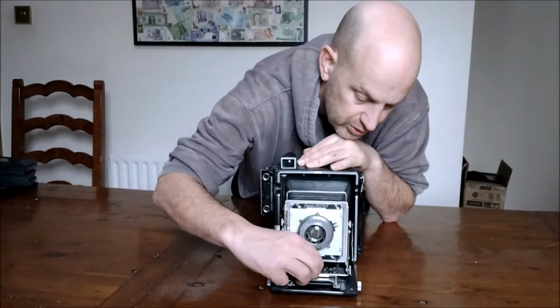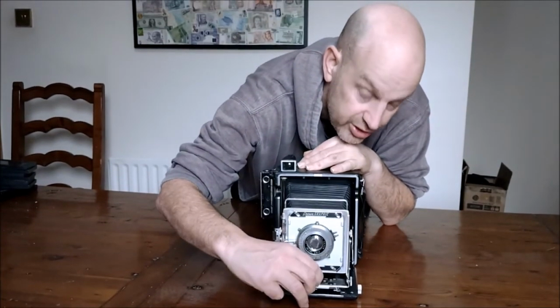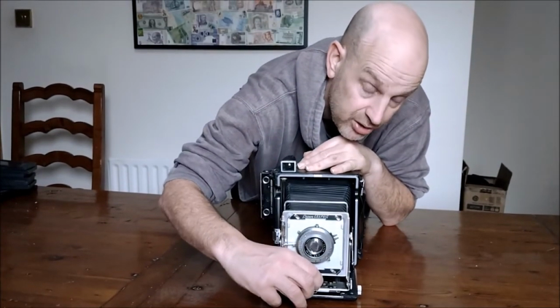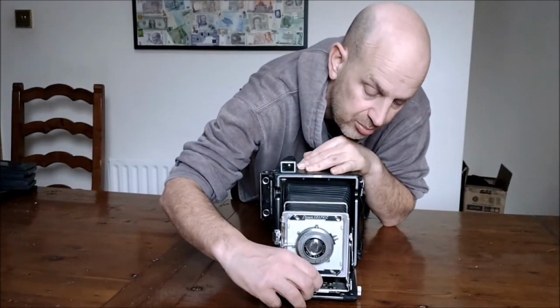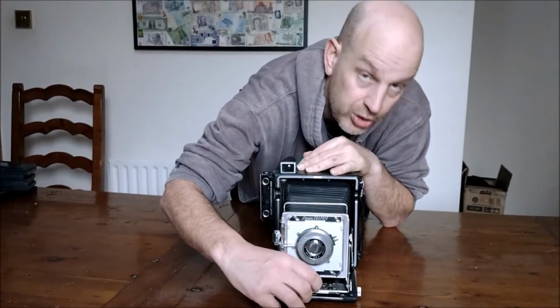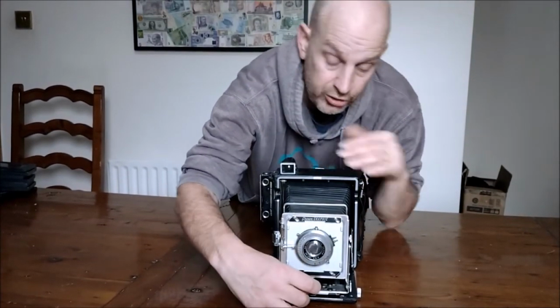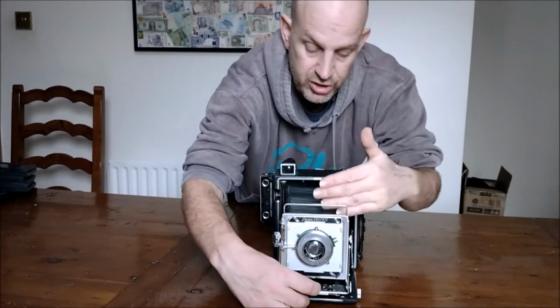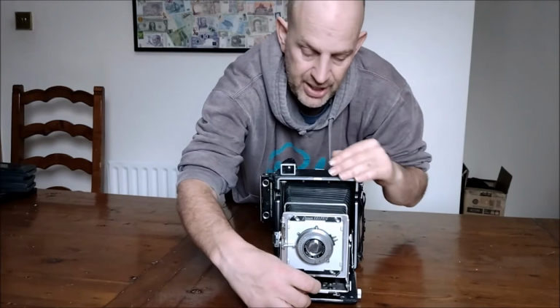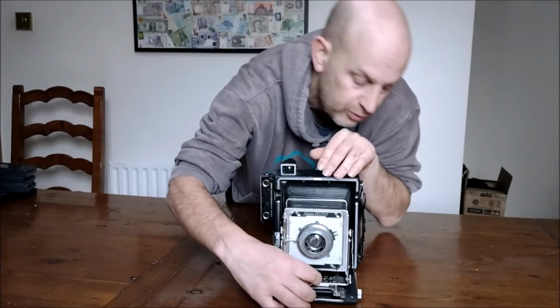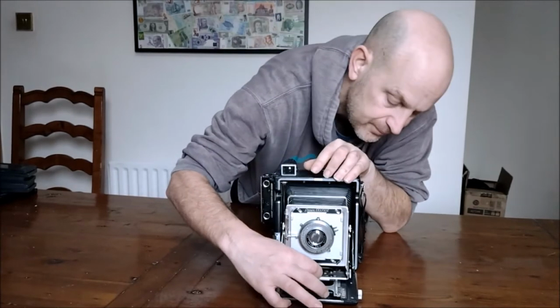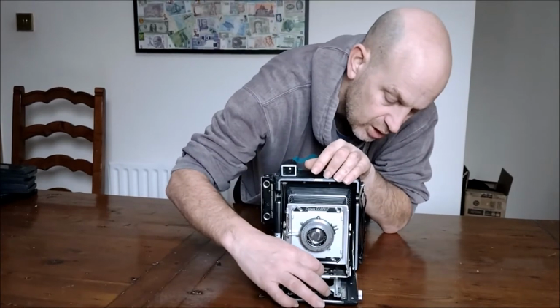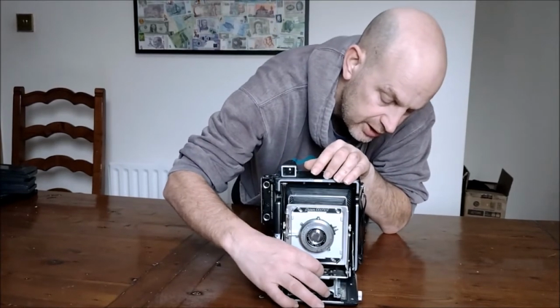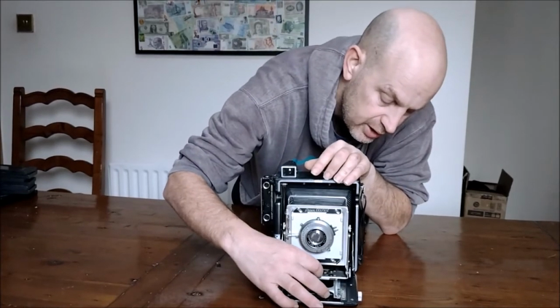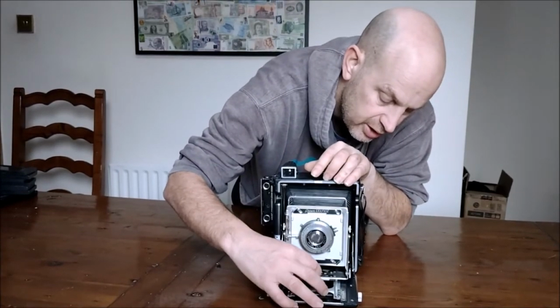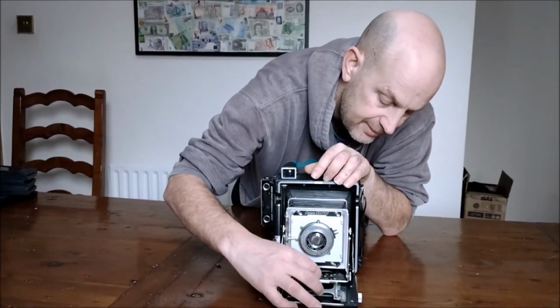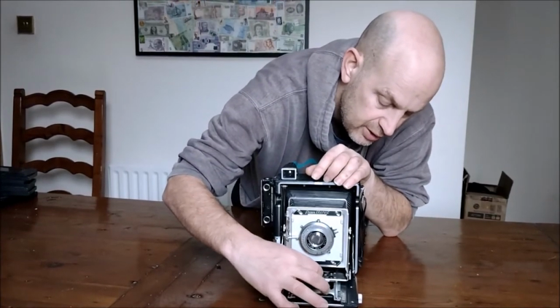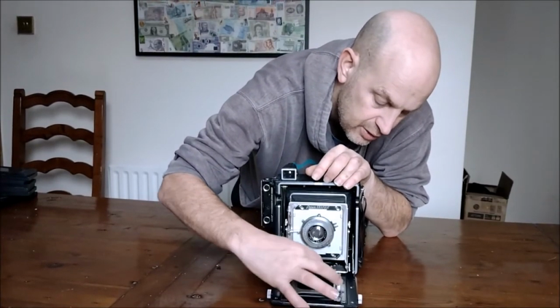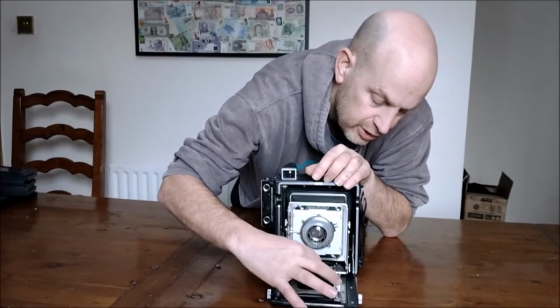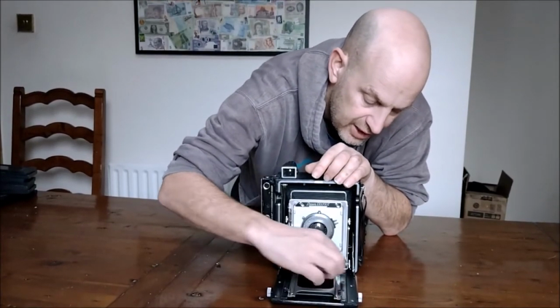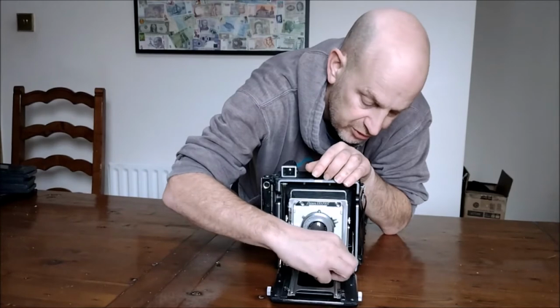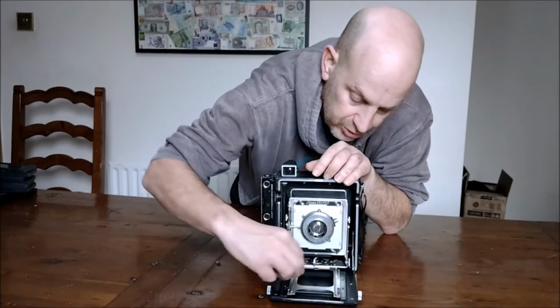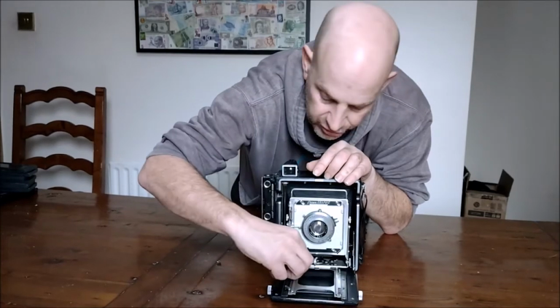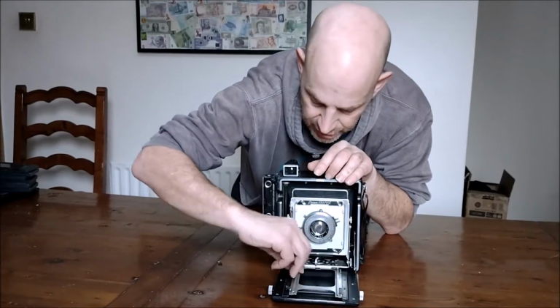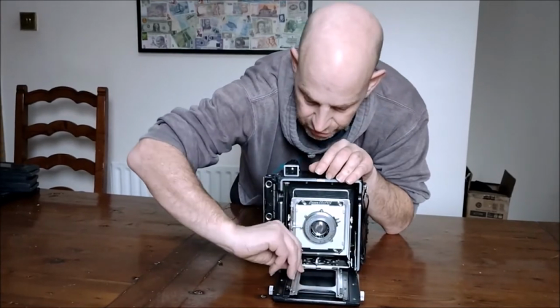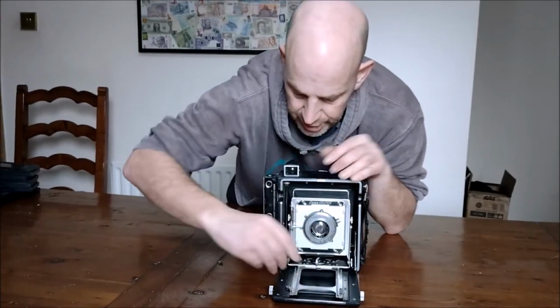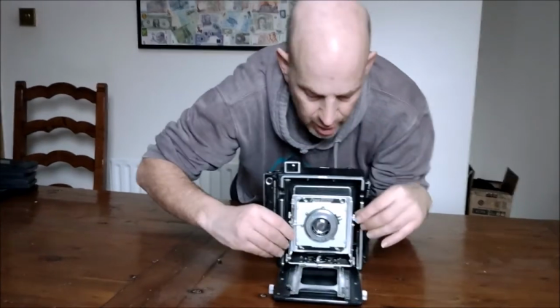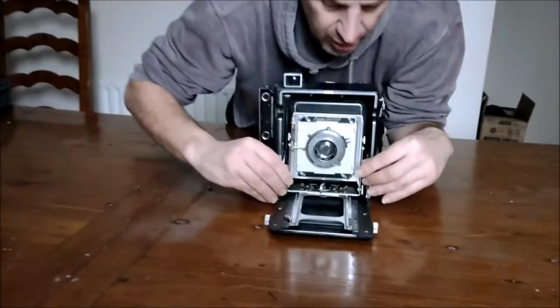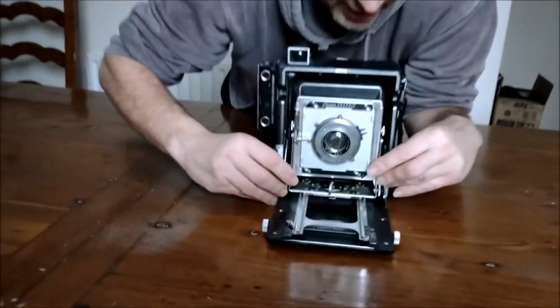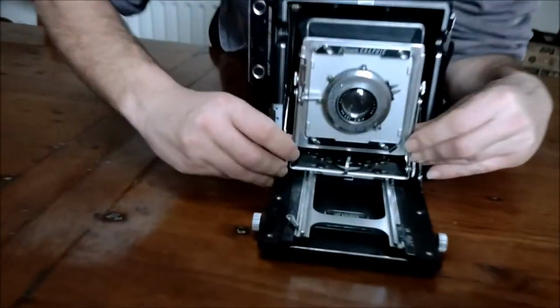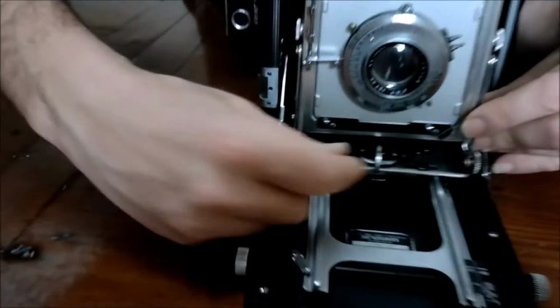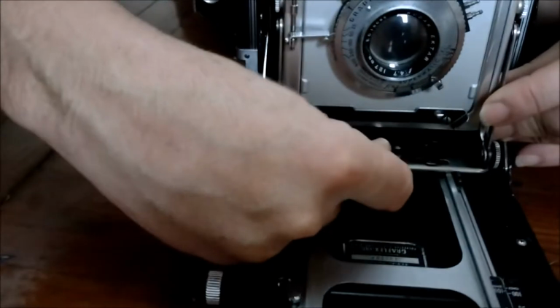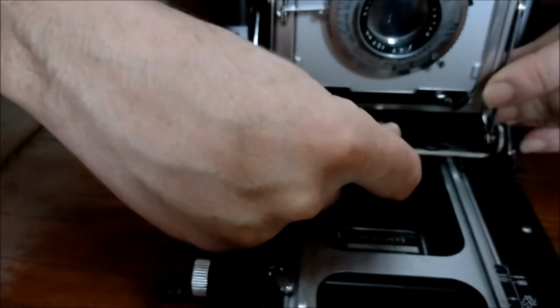You can go past the stops if you want to do close-ups, because you've got bellows for it. You can go there or there. If you put the stops across, that will stop you at your normal amount.